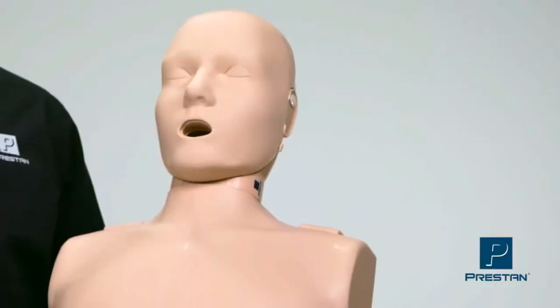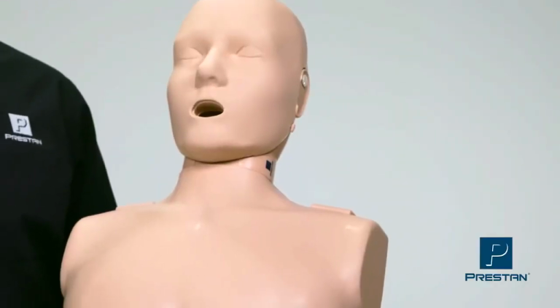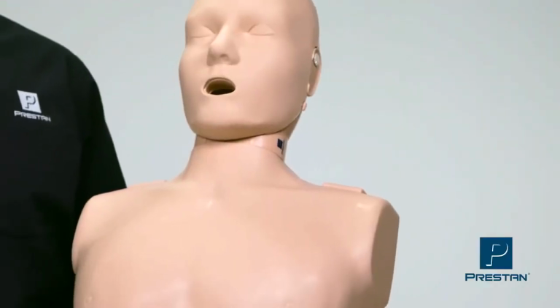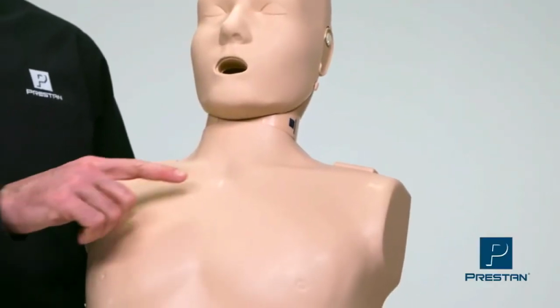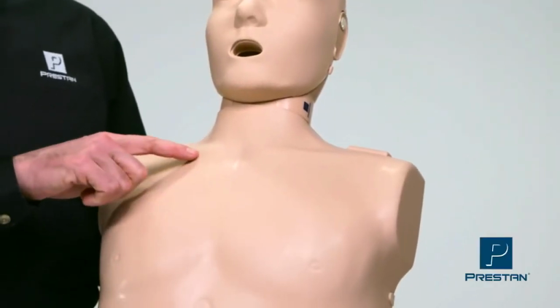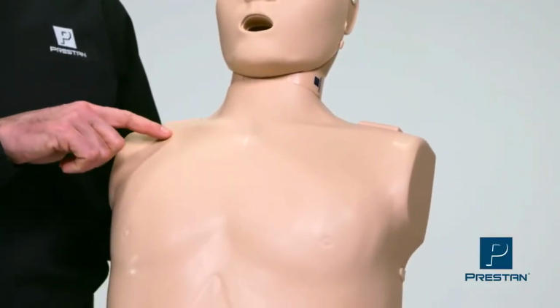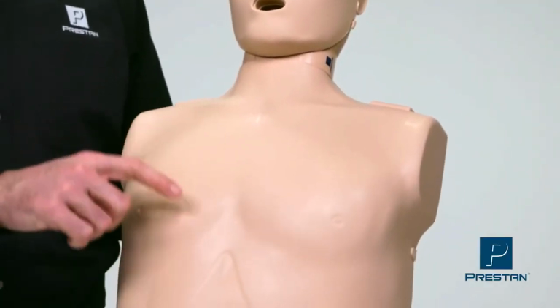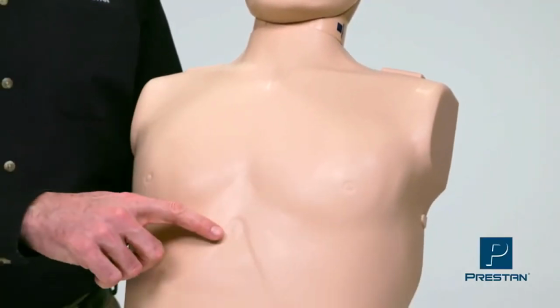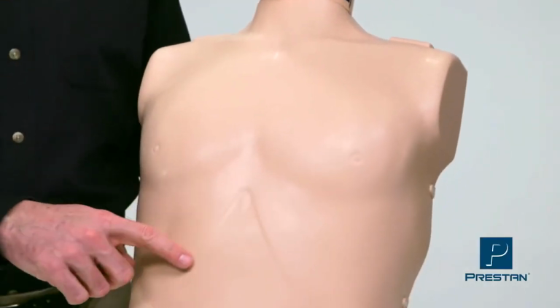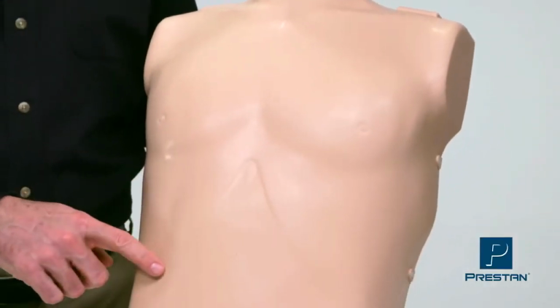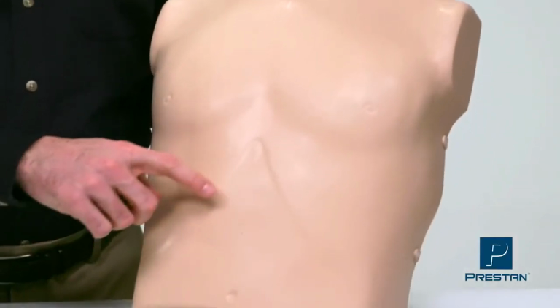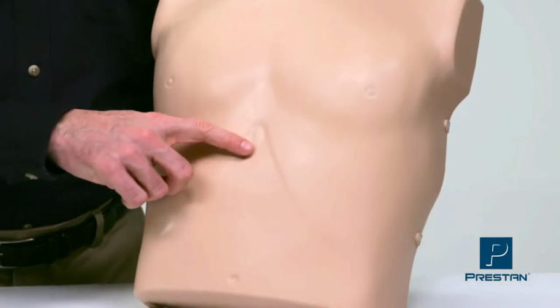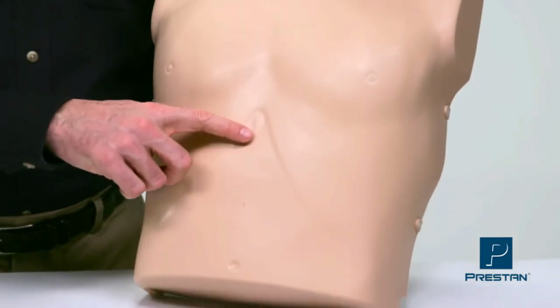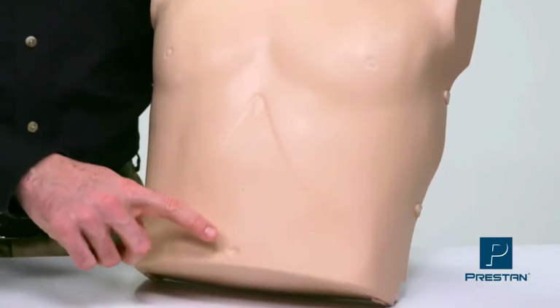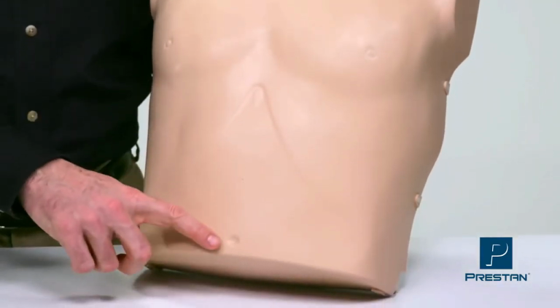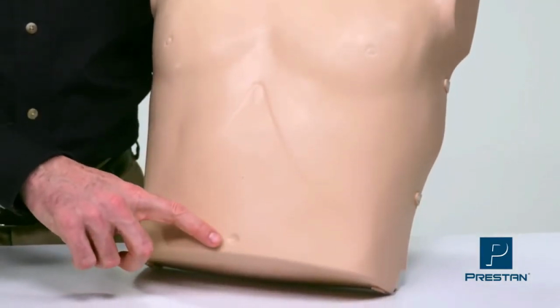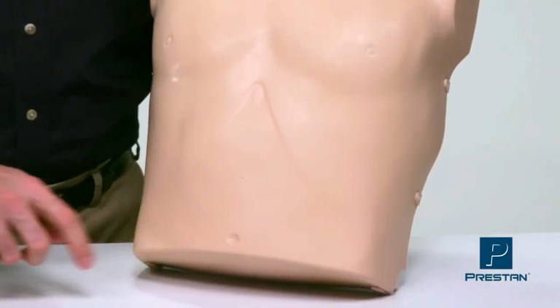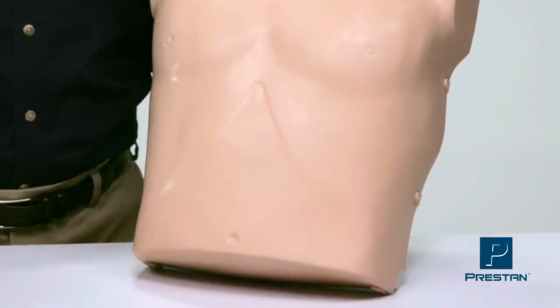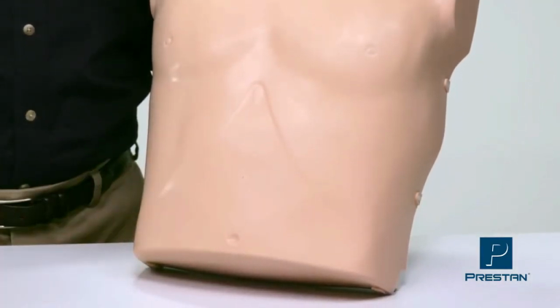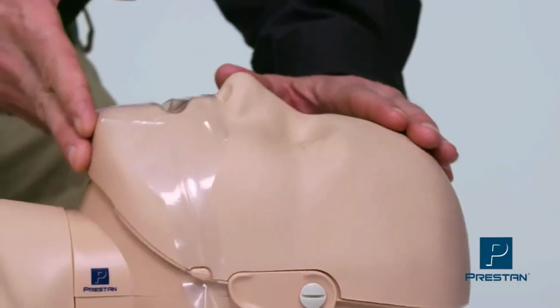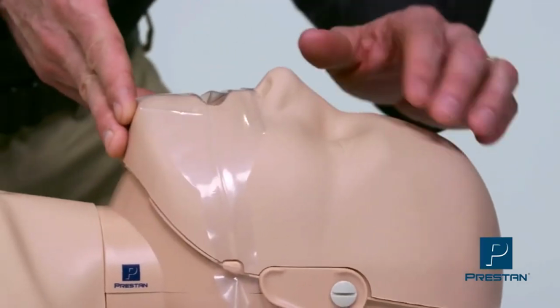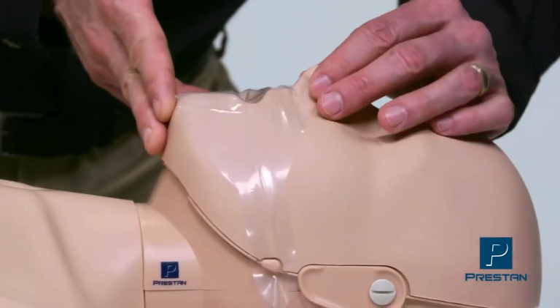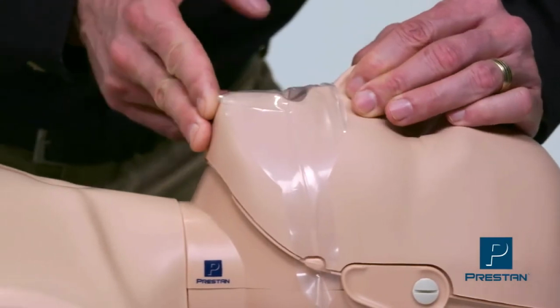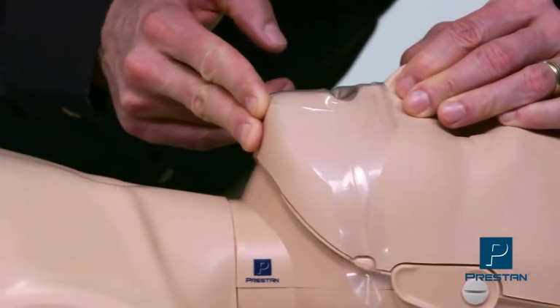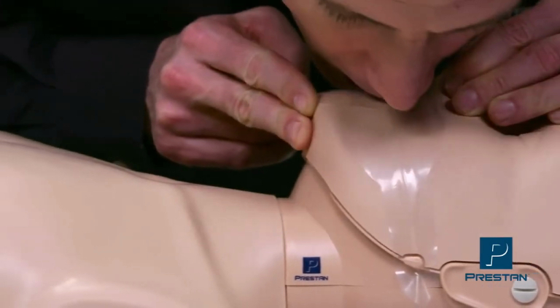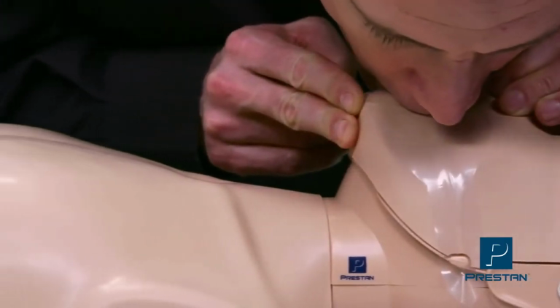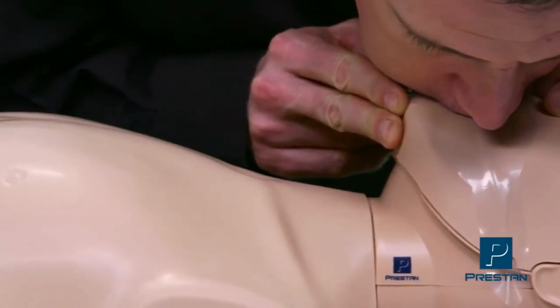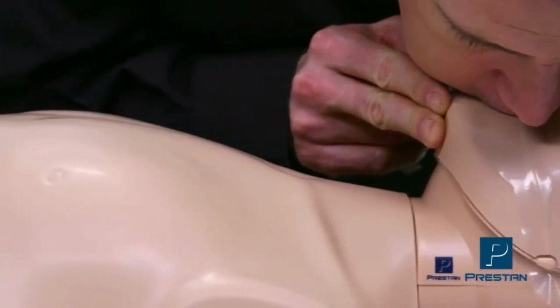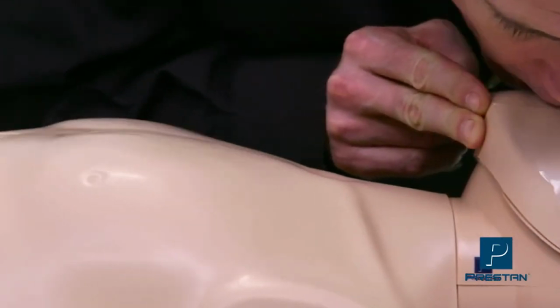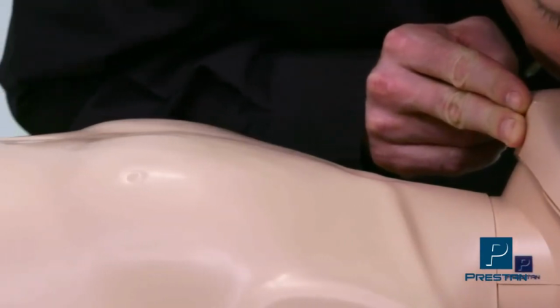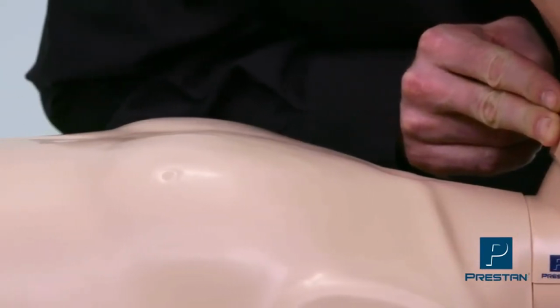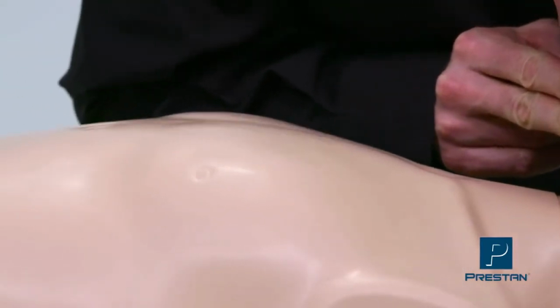Accurate anatomical landmarks allow for realistic abdominal thrusts and proper AED pad placement. When giving rescue breaths, the chest will rise only when proper head tilt chin lift is performed.